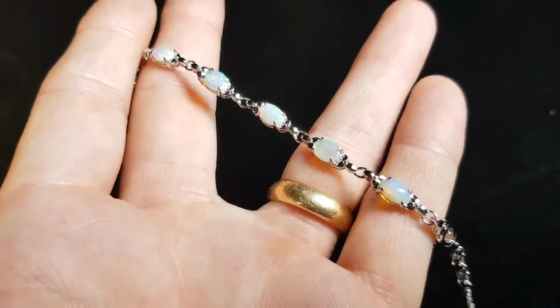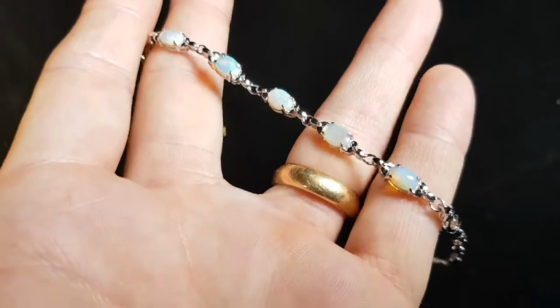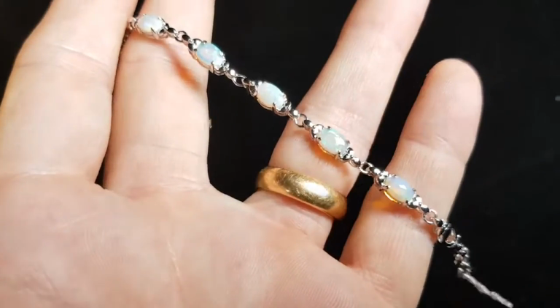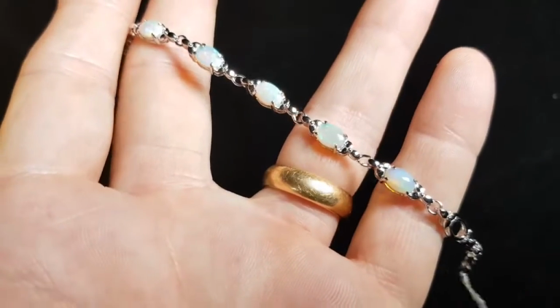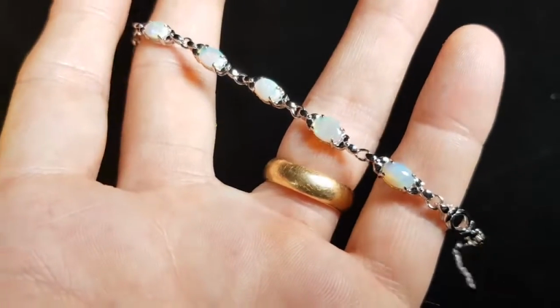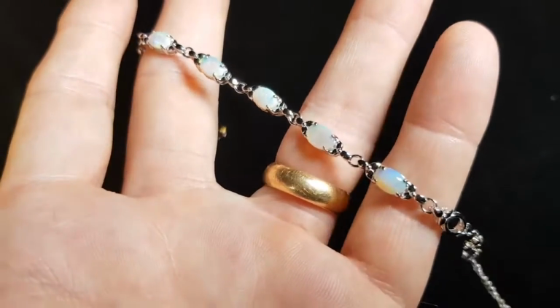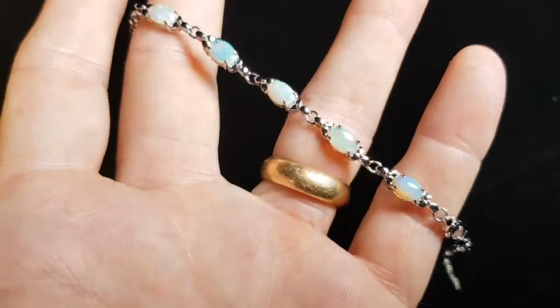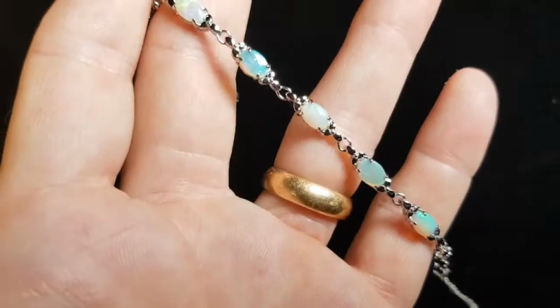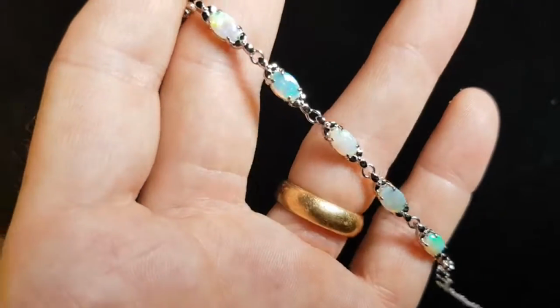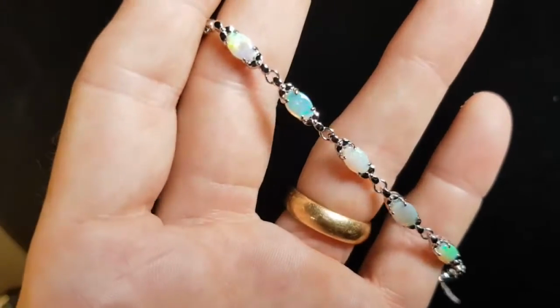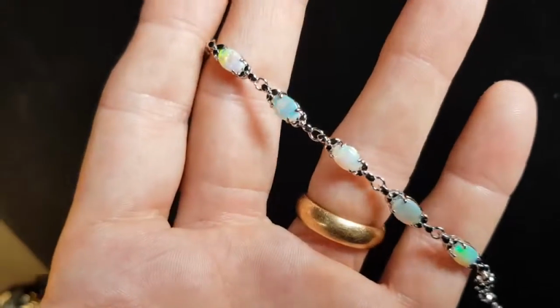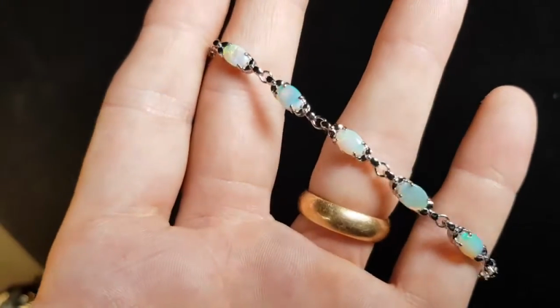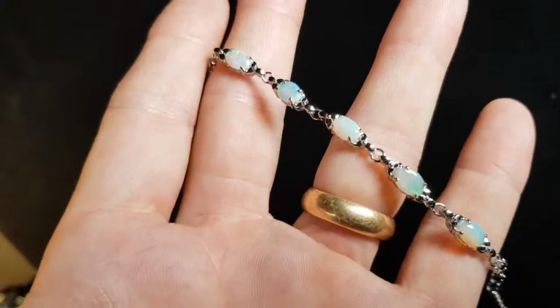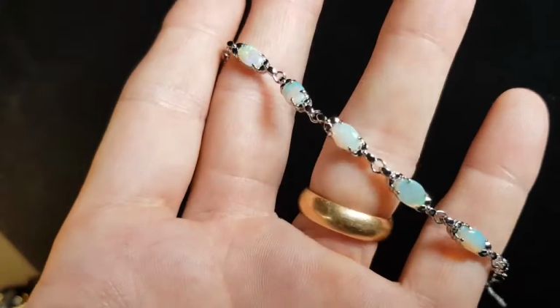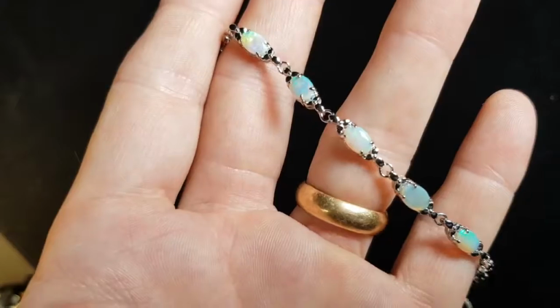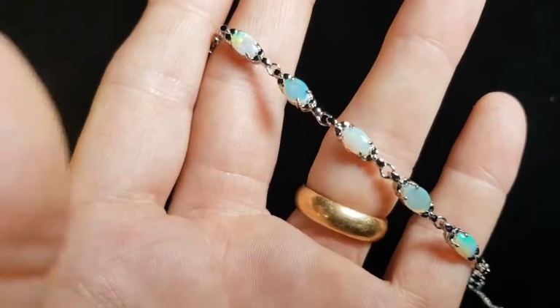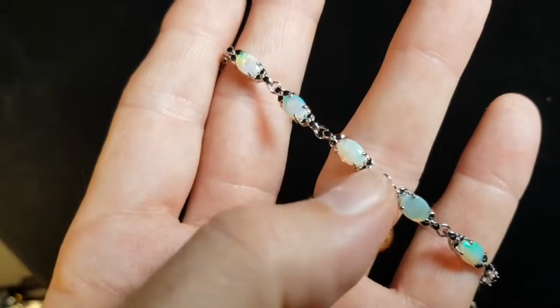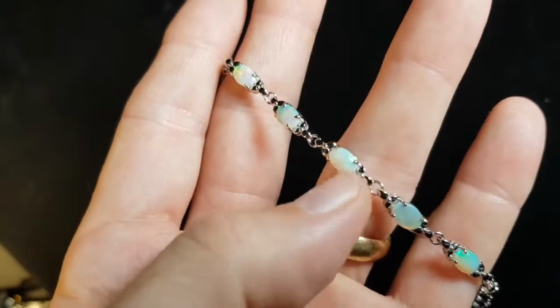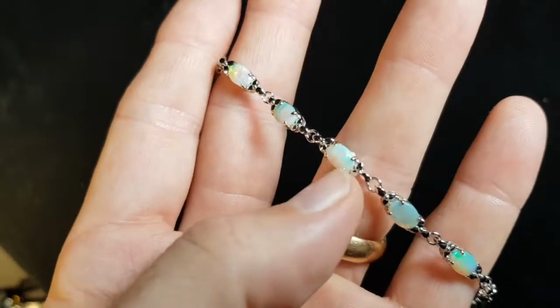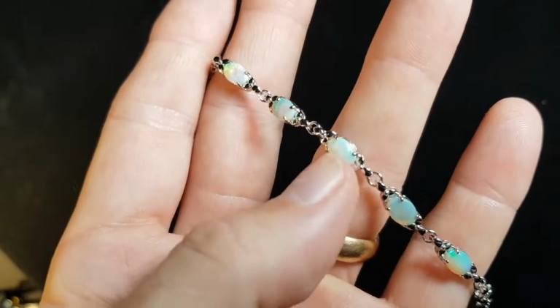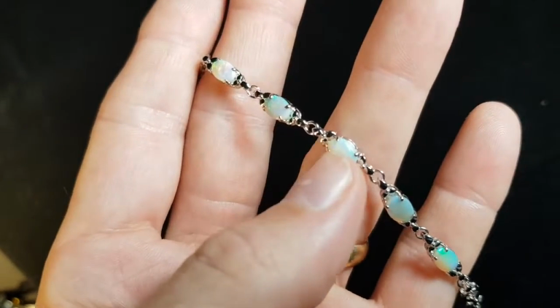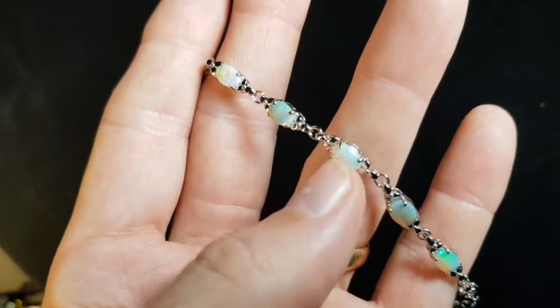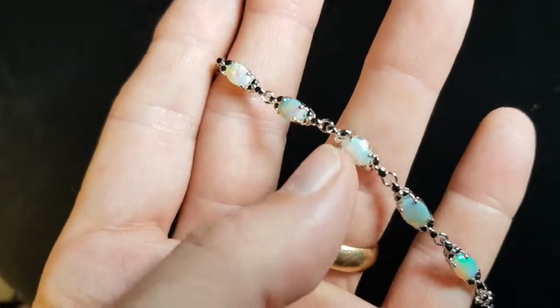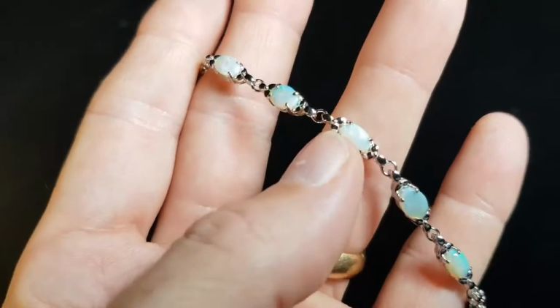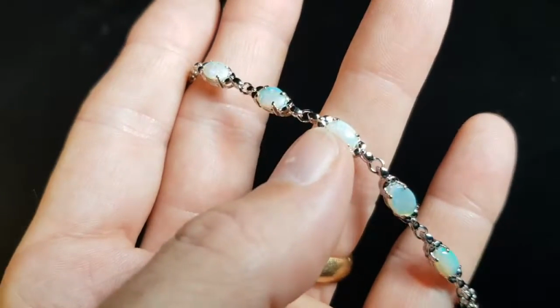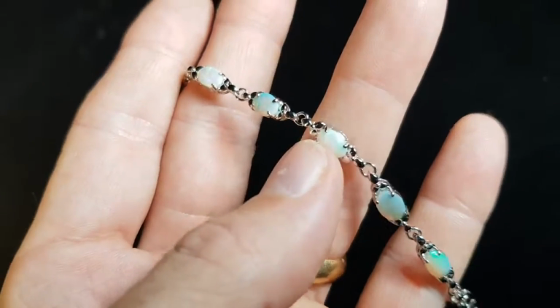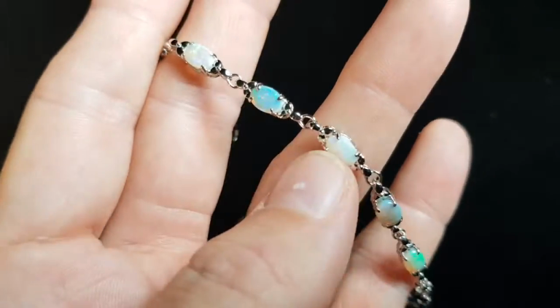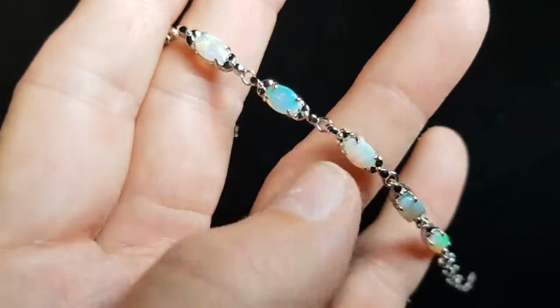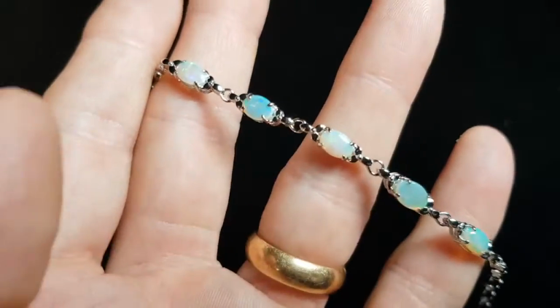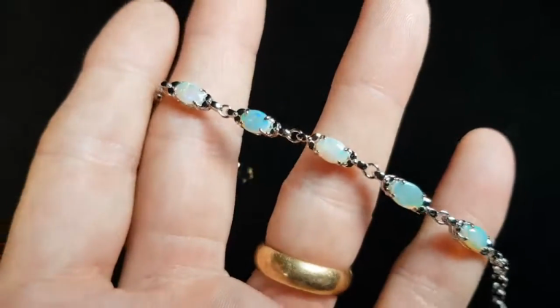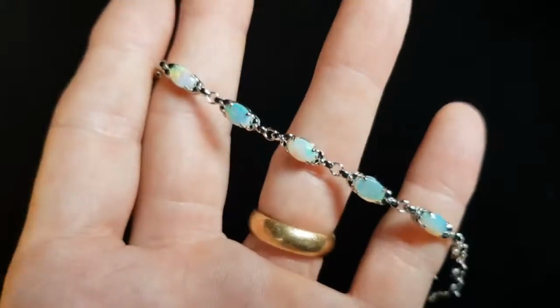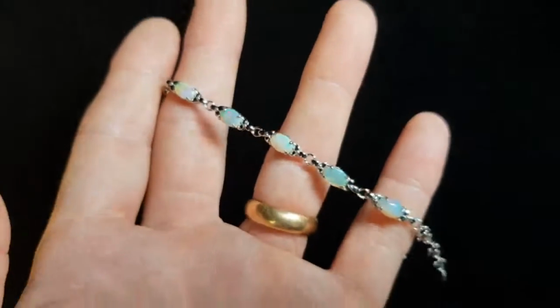Look at that middle stone — that's usually the main one in a bracelet. Looks really good.